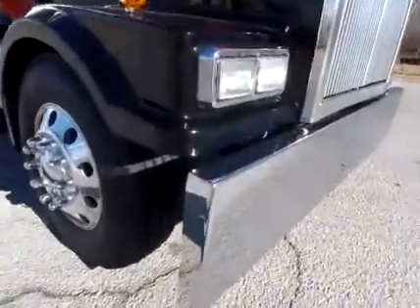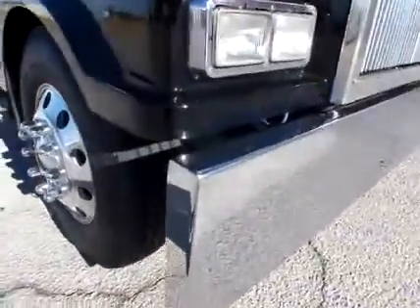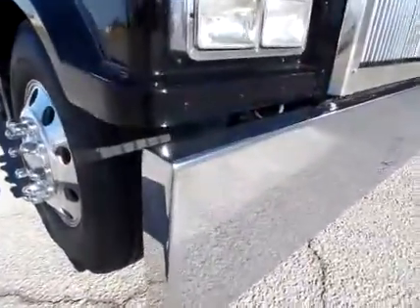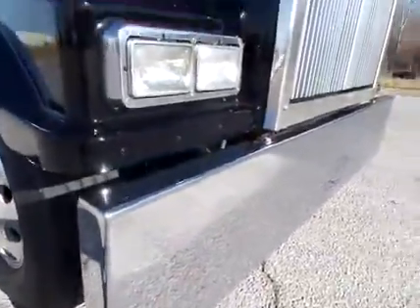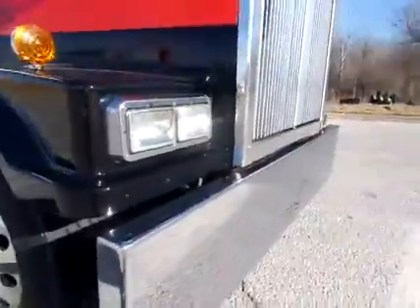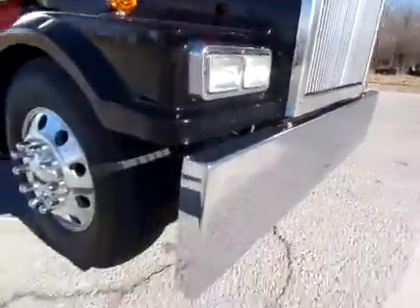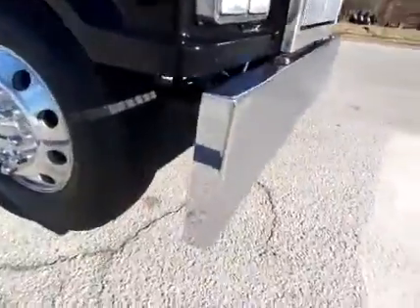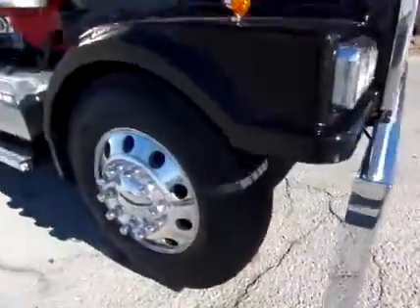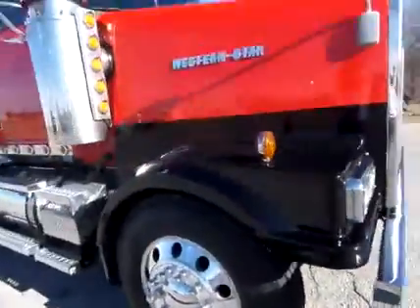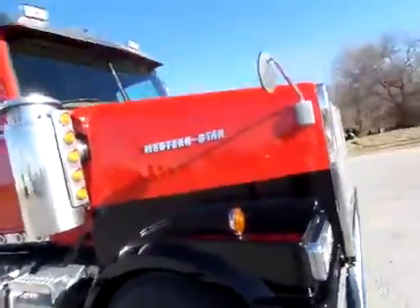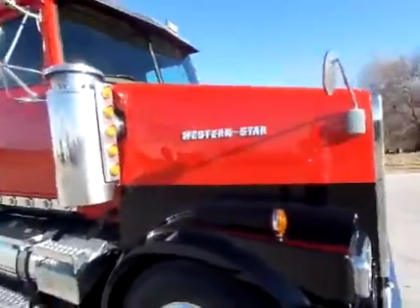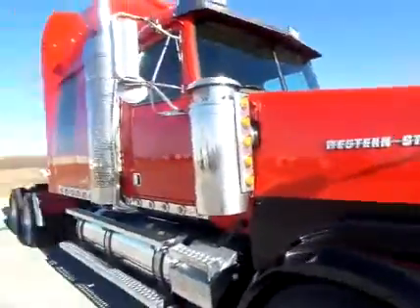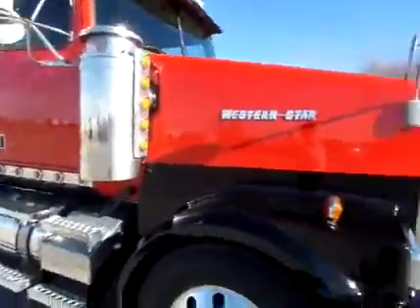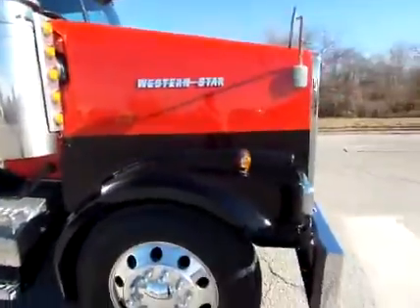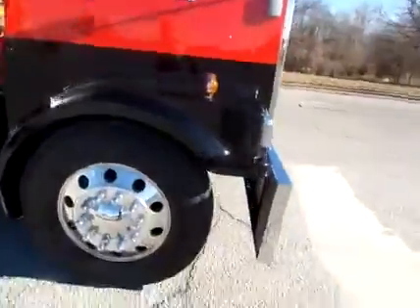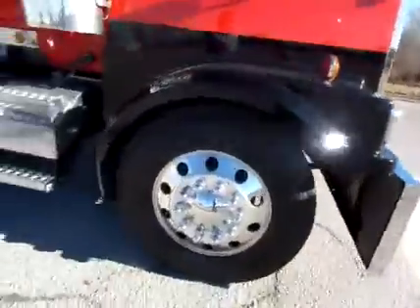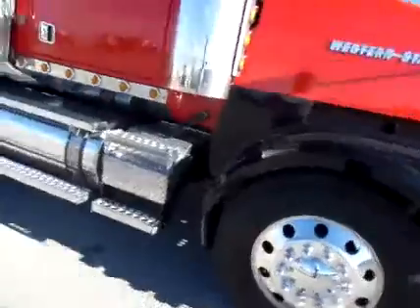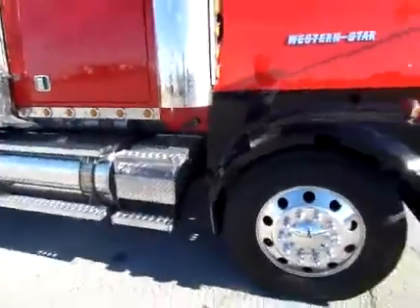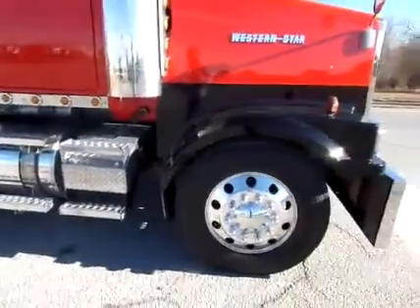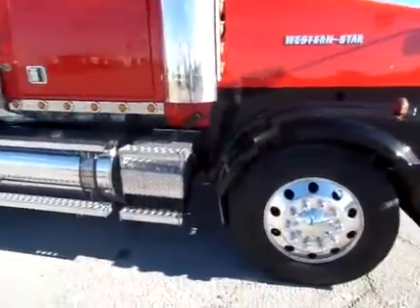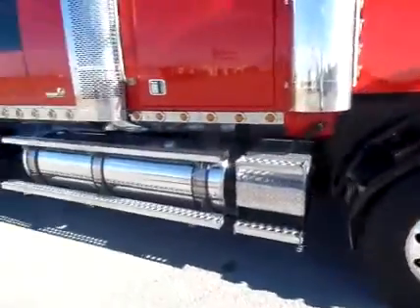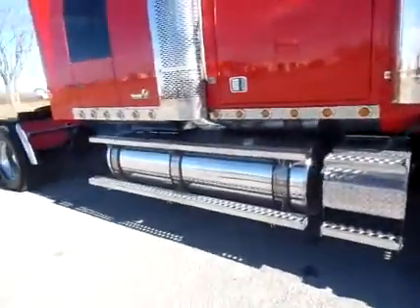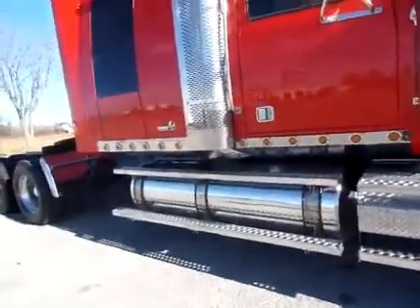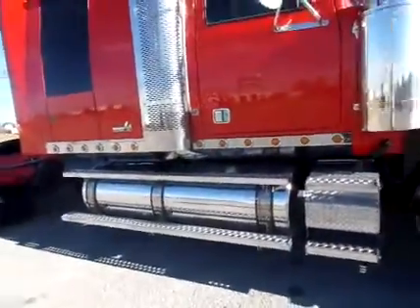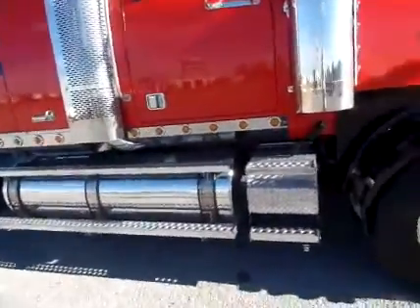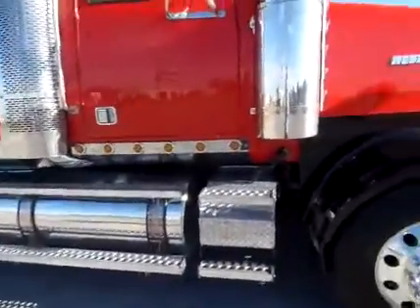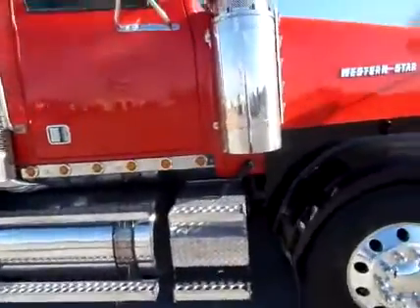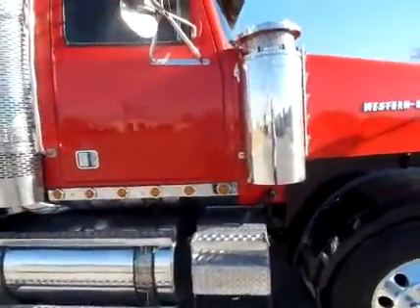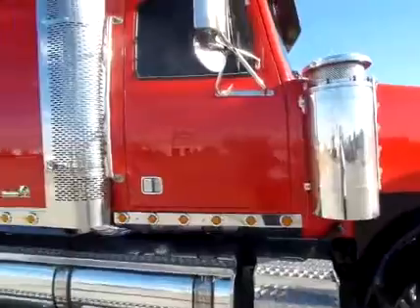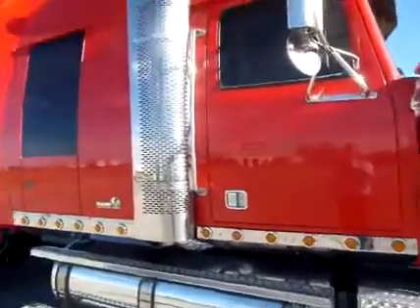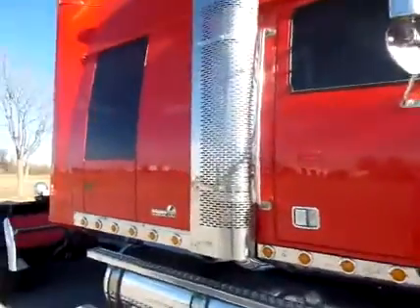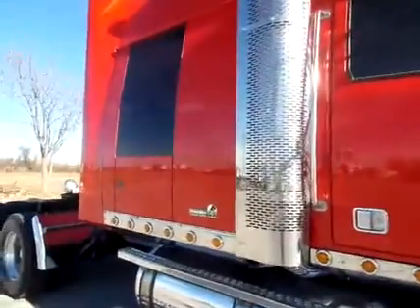It's got a boxed bumper on it, solid red with little black fenders there to break it up, polished aluminum wheels, steps and tanks, cab panel, and breather lights on it as well.